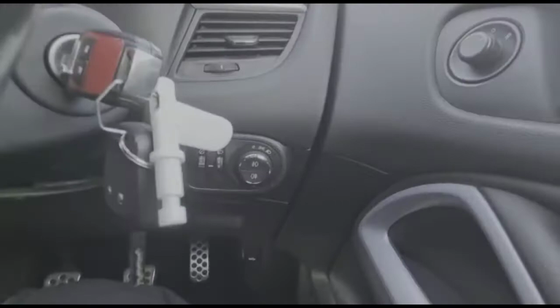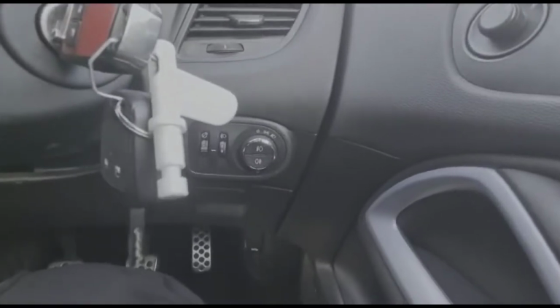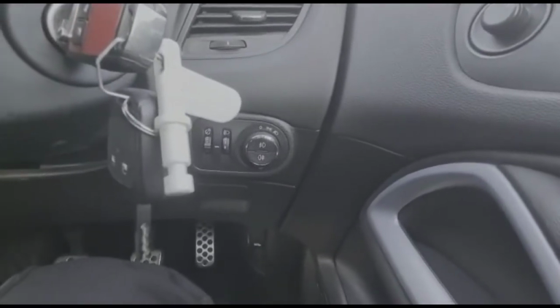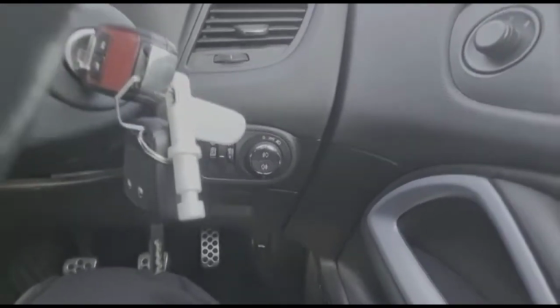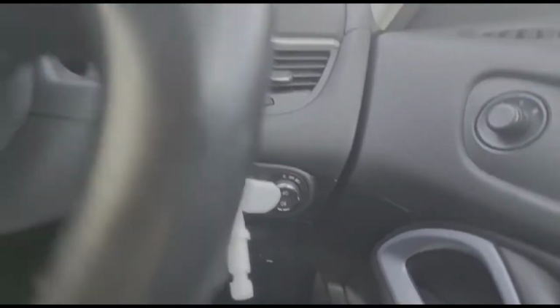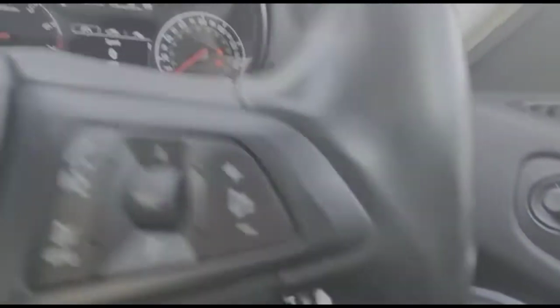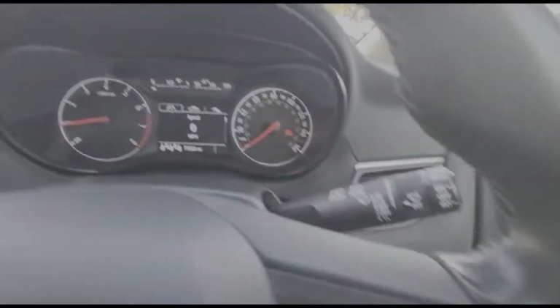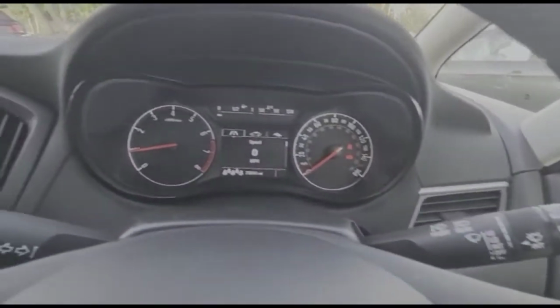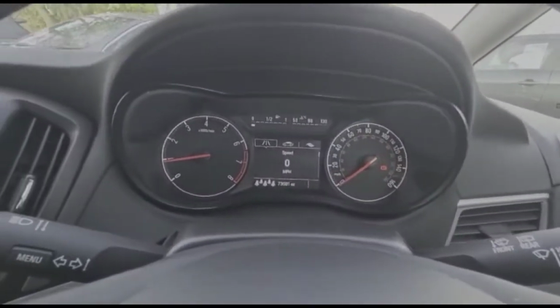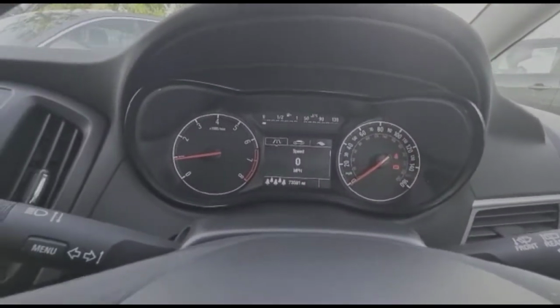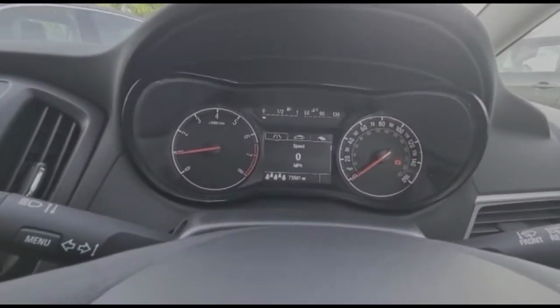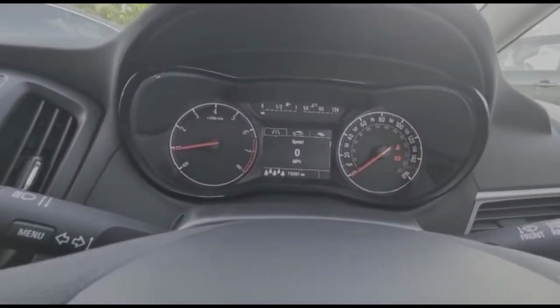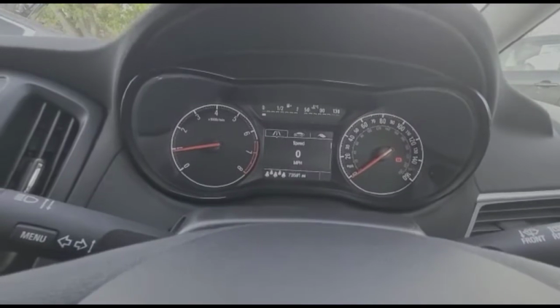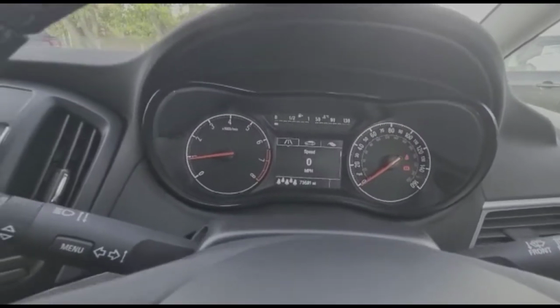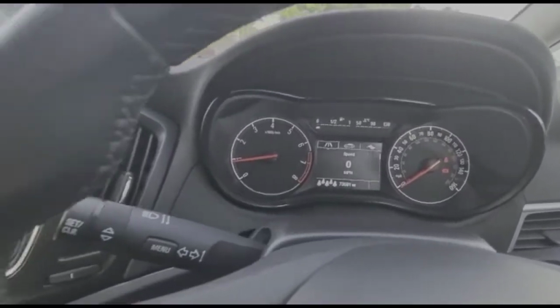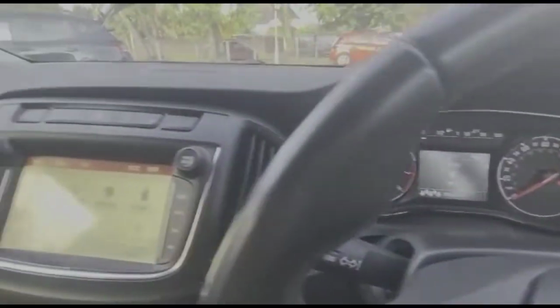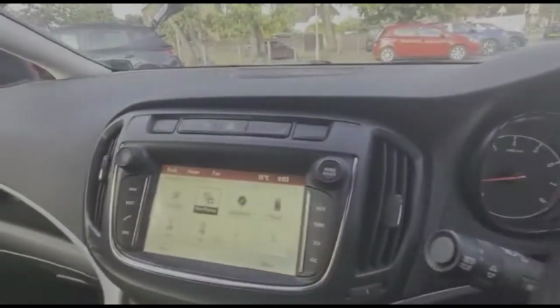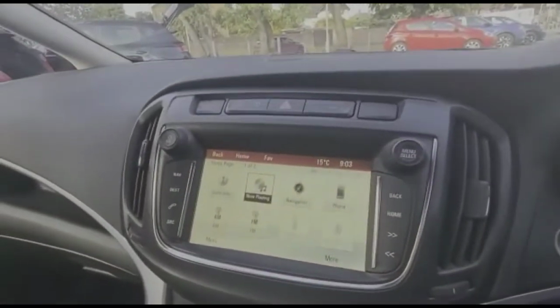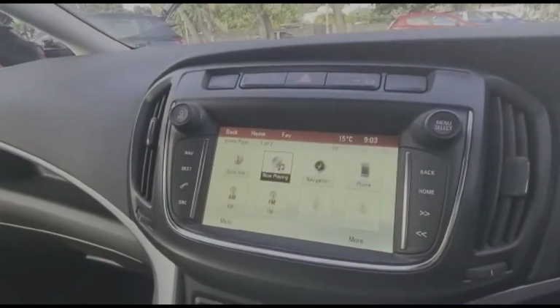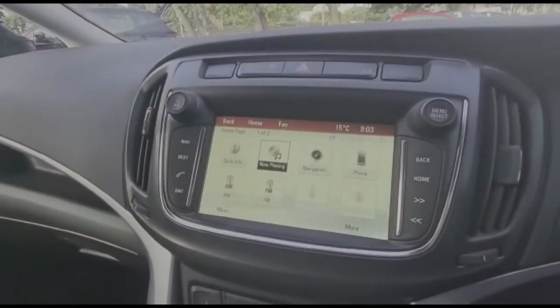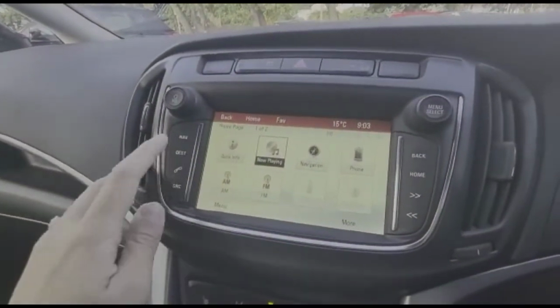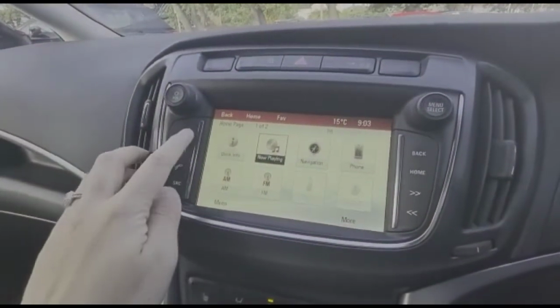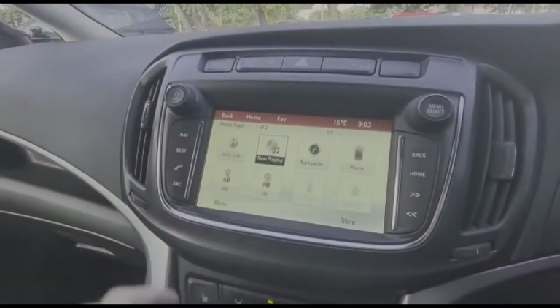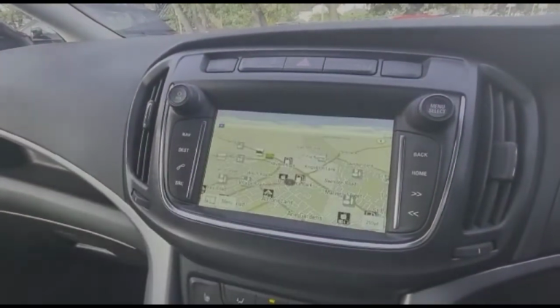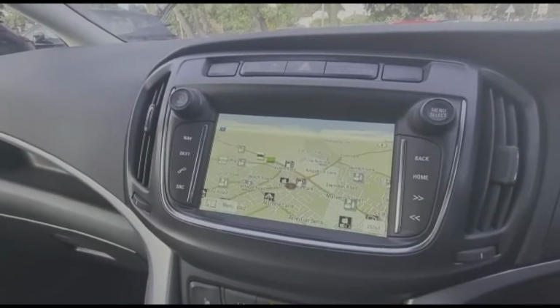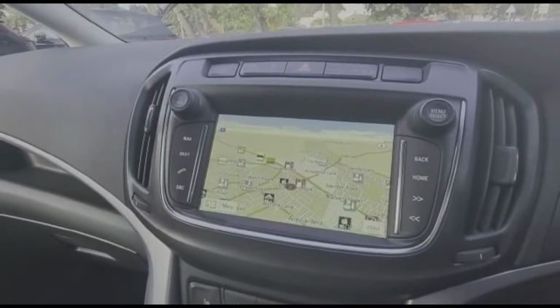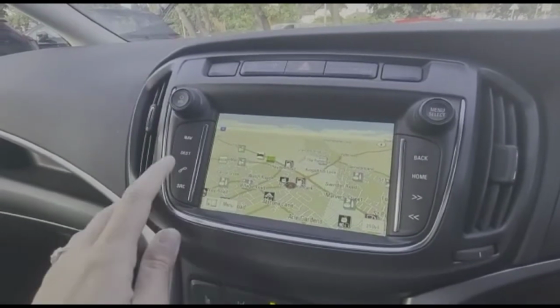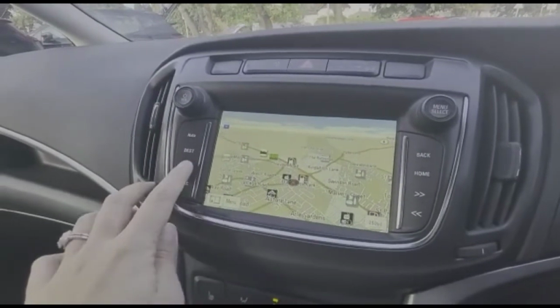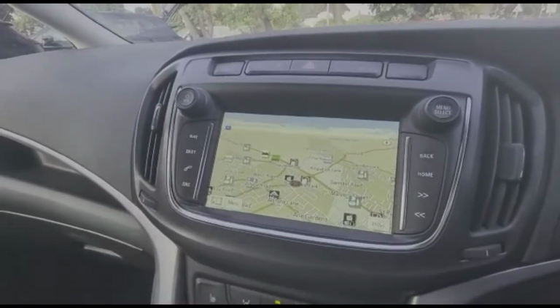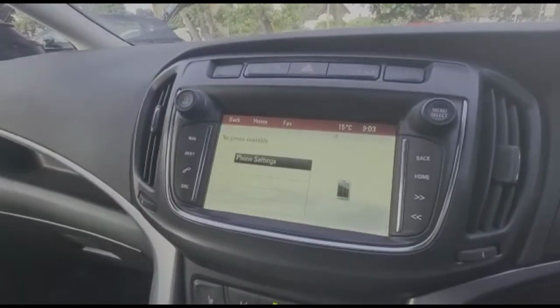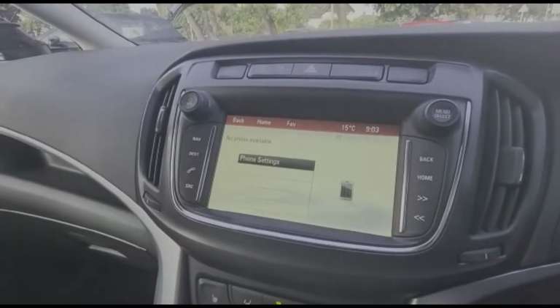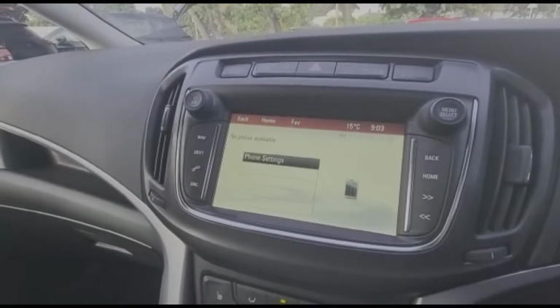Lighting controls, and a central display in the dashboard with a trip computer. Touchscreen infotainment system with satellite navigation and Bluetooth connectivity for your phone.